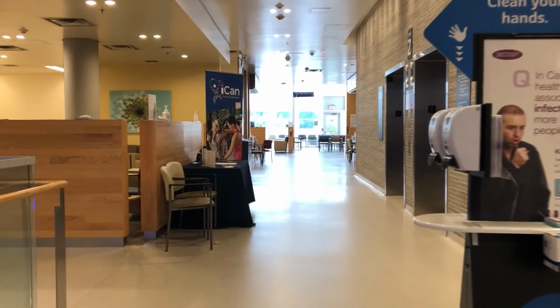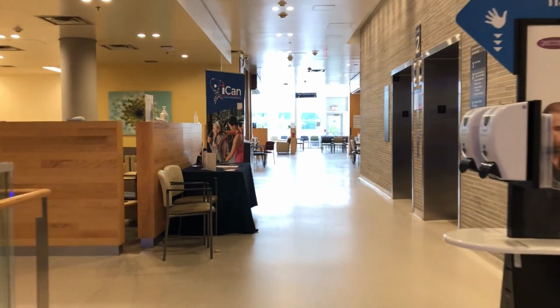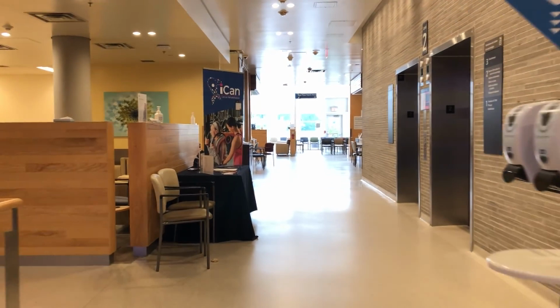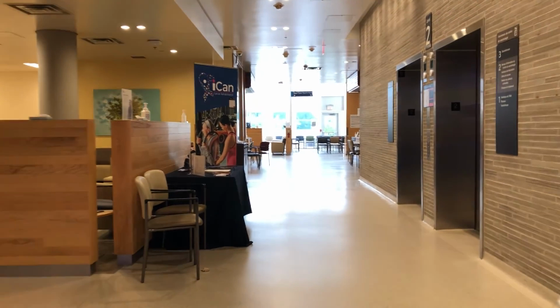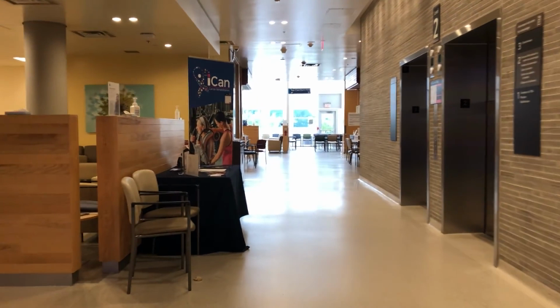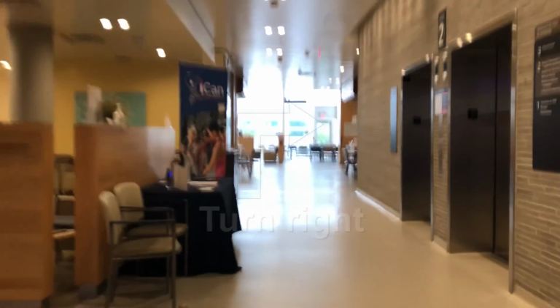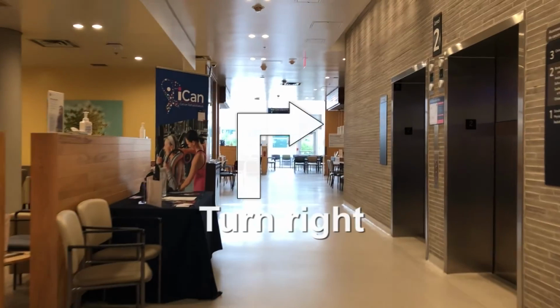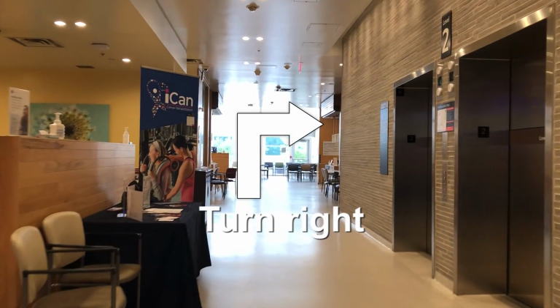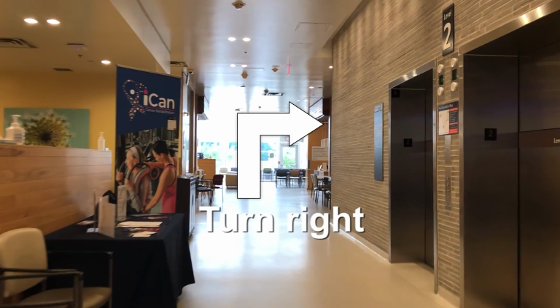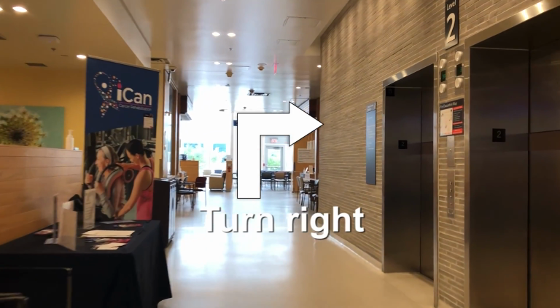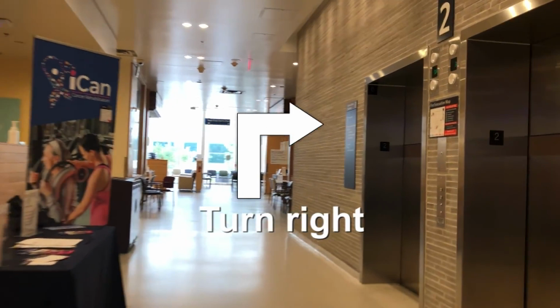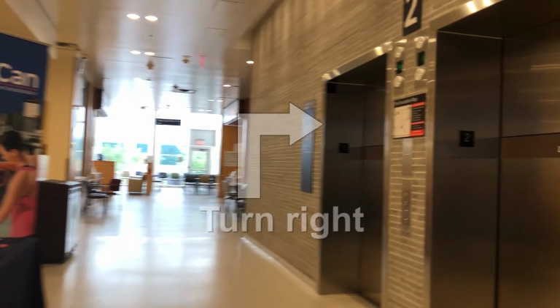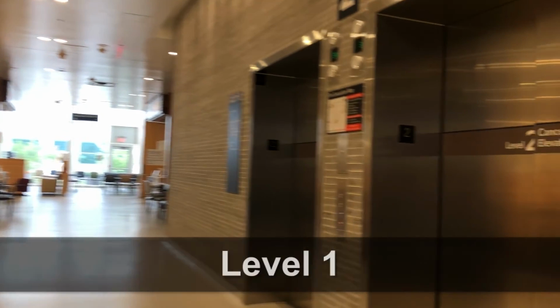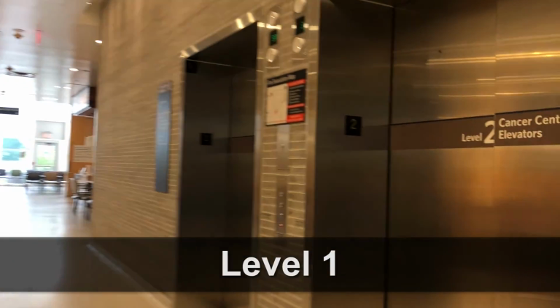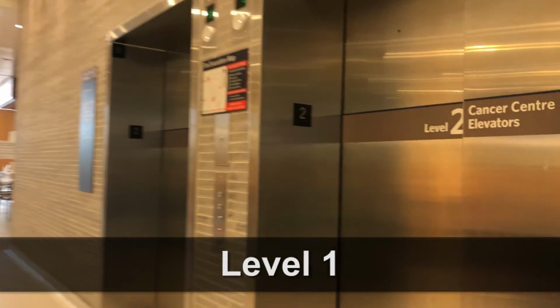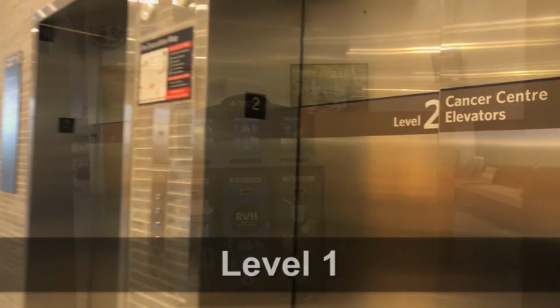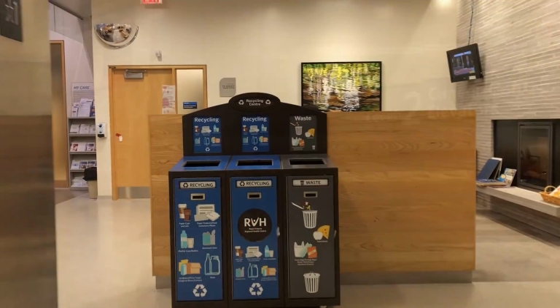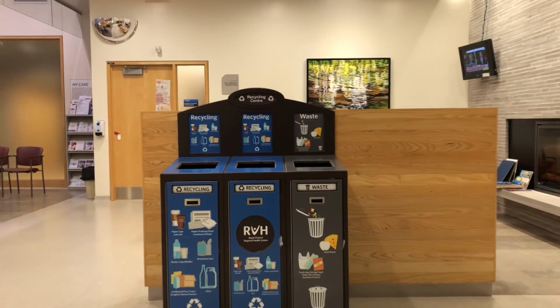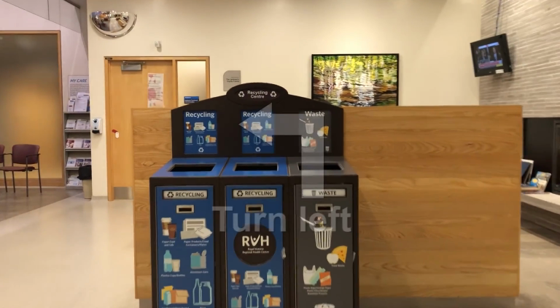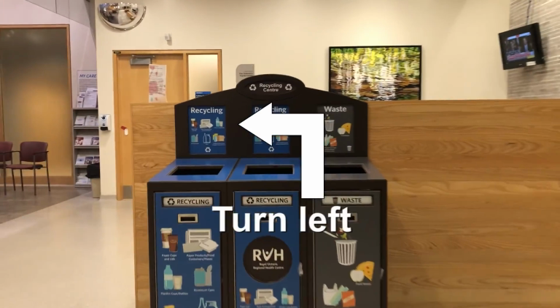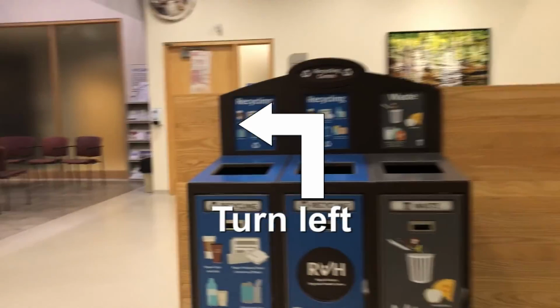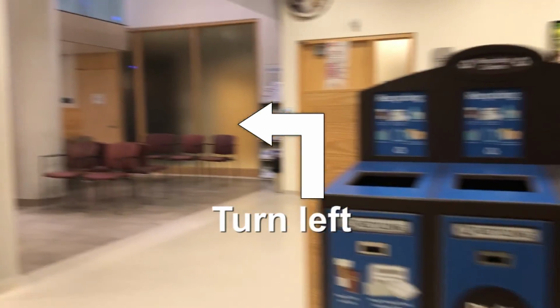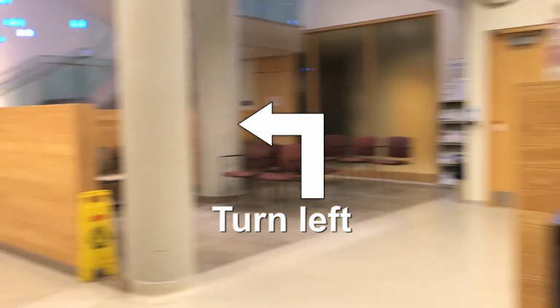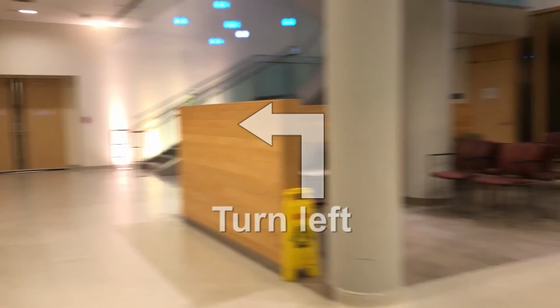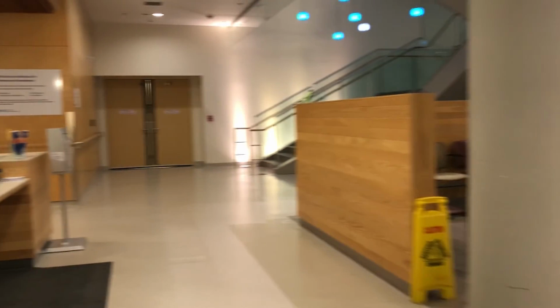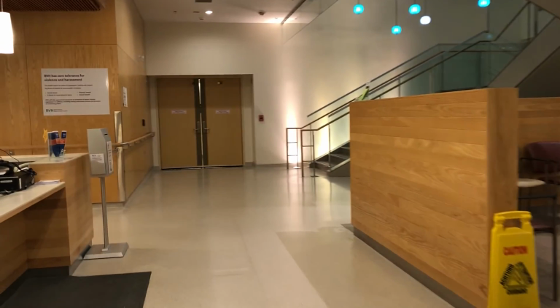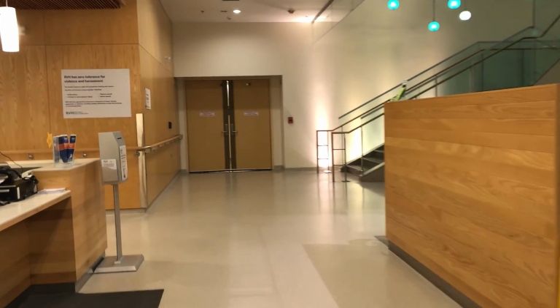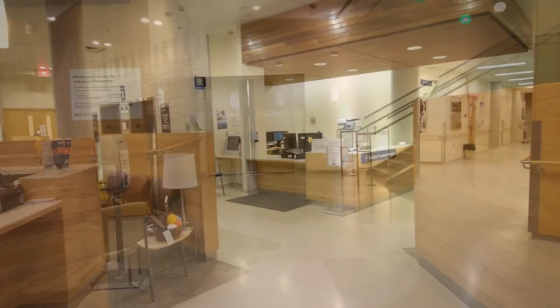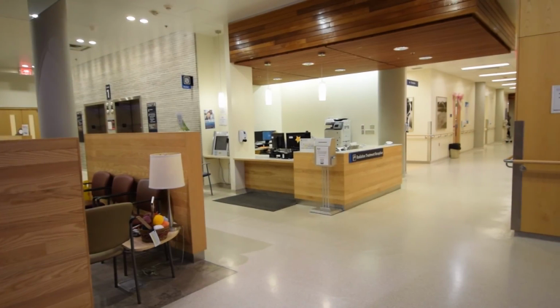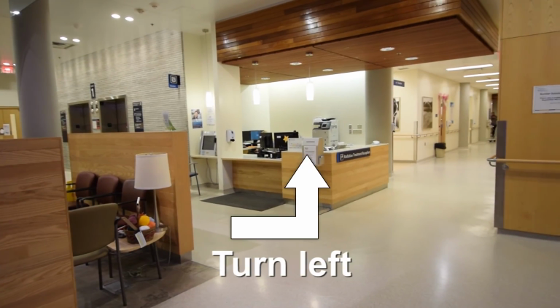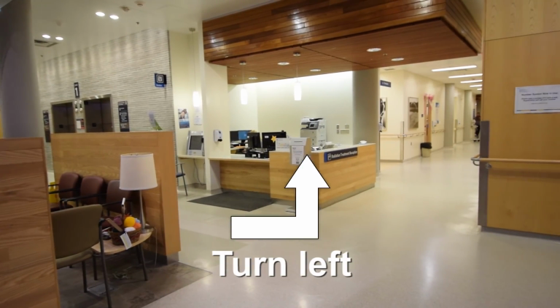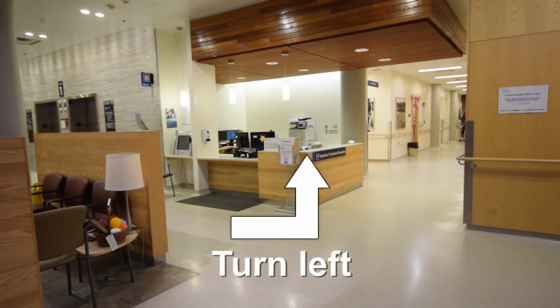Once inside, continue forward and turn right toward the Cancer Centre elevators. Take it to Level 1. From the elevator, turn left toward the desk to register for the CT Simulator at the radiation treatment registration.